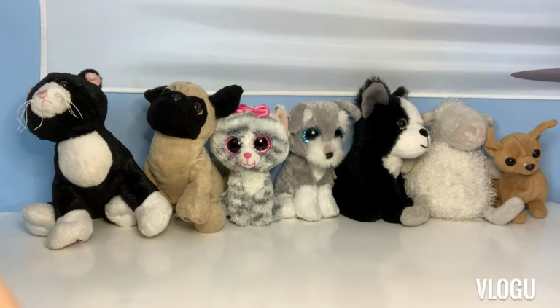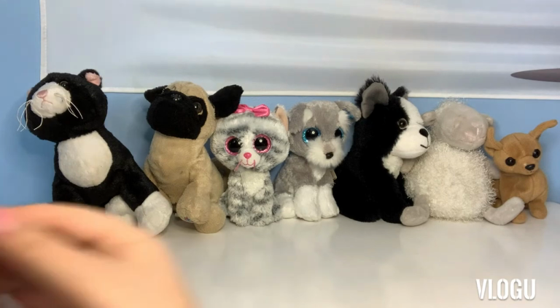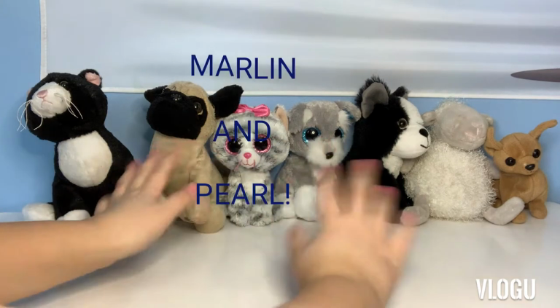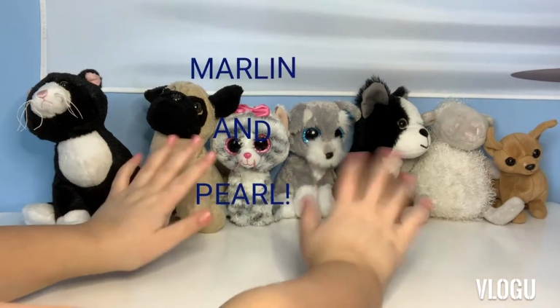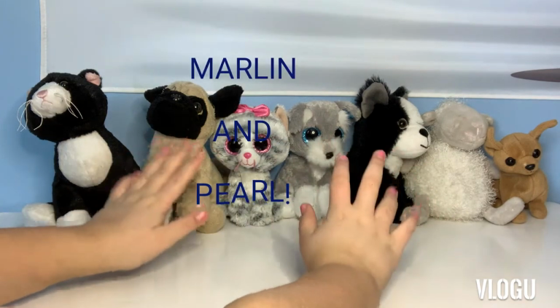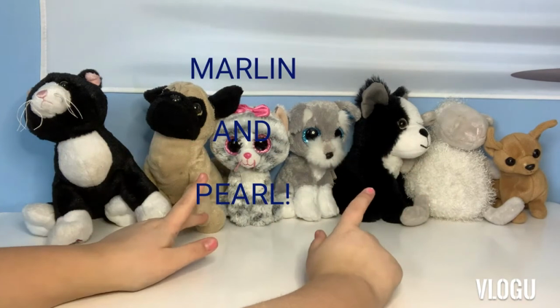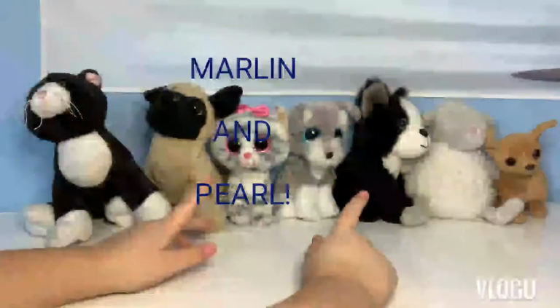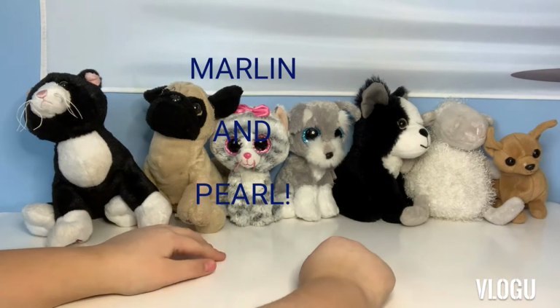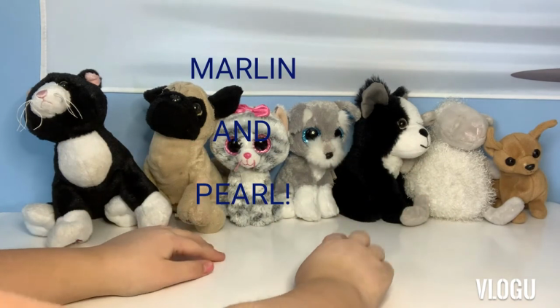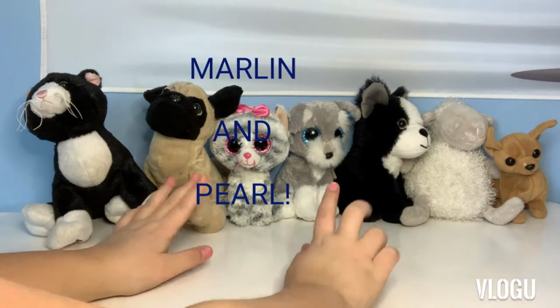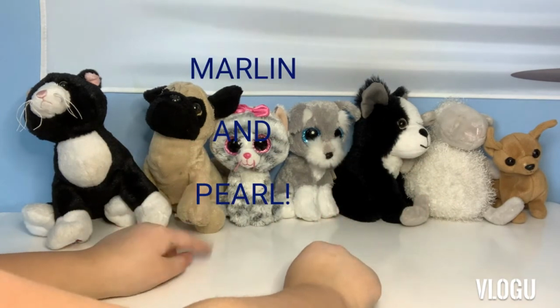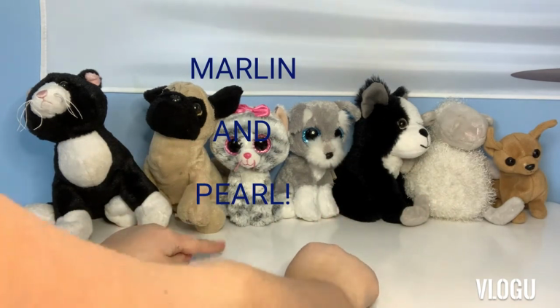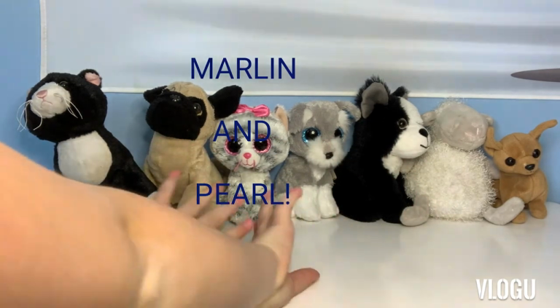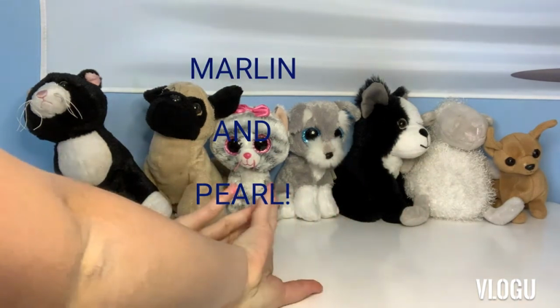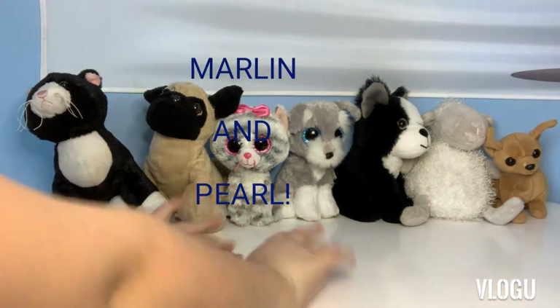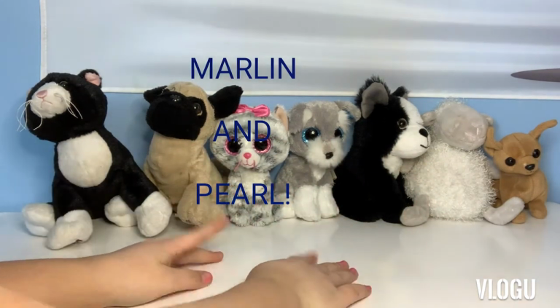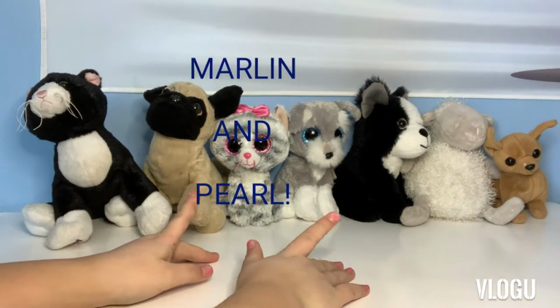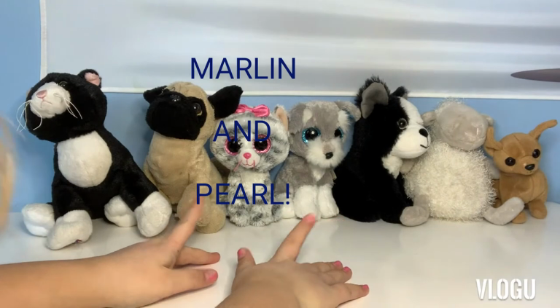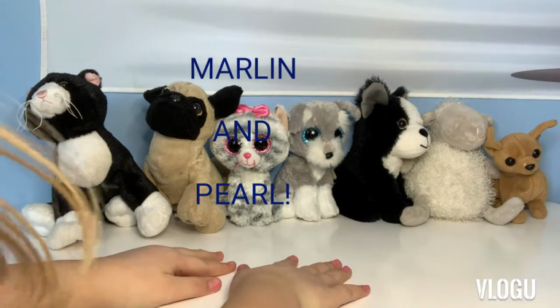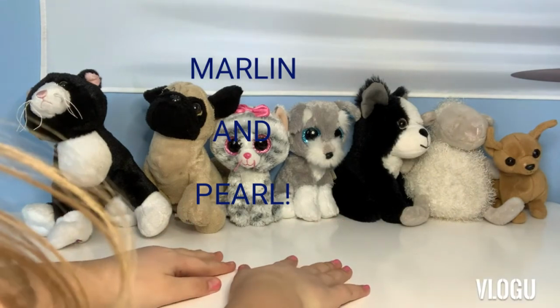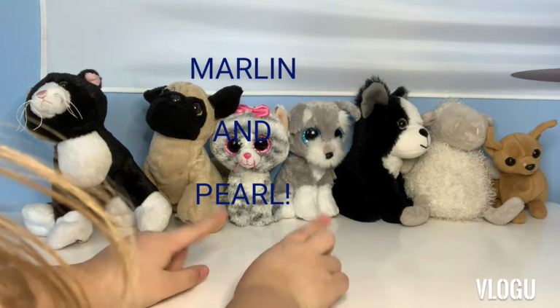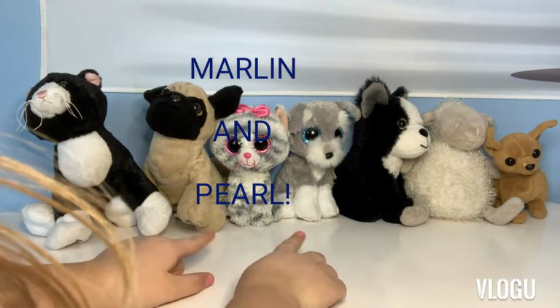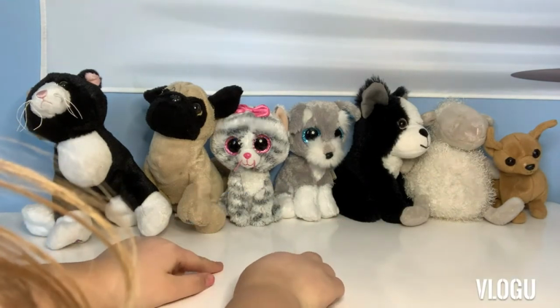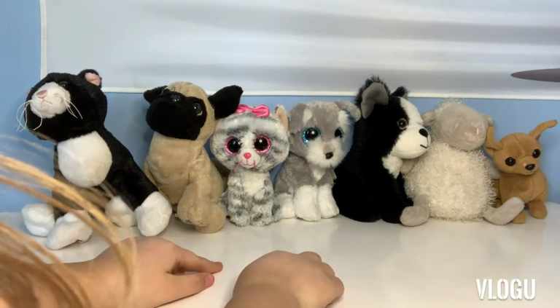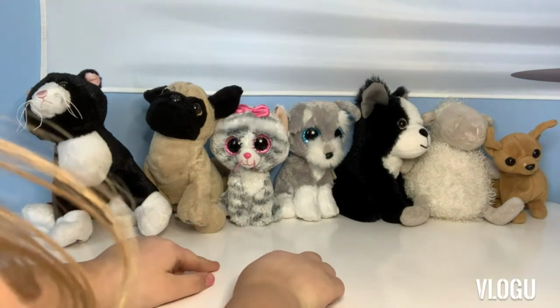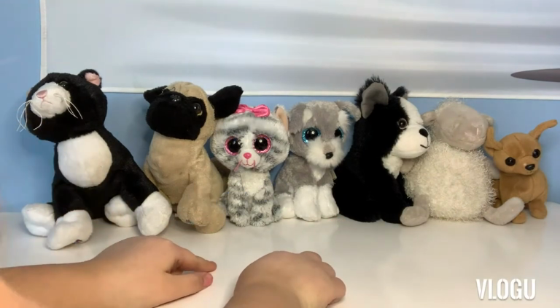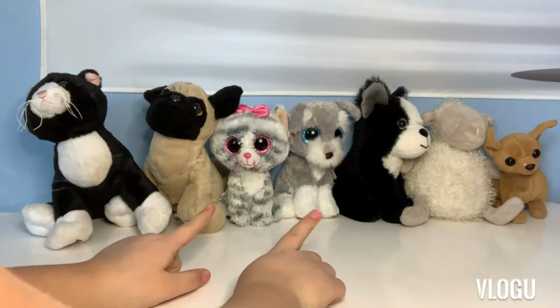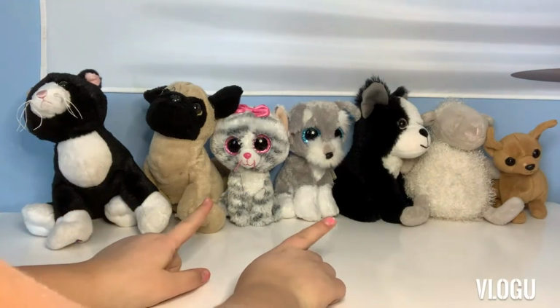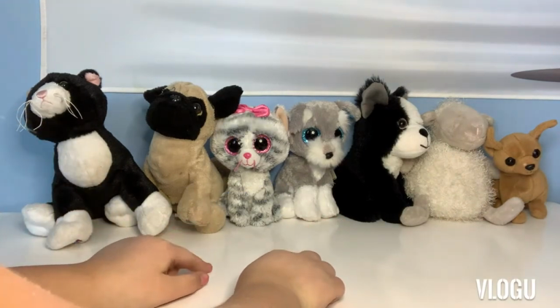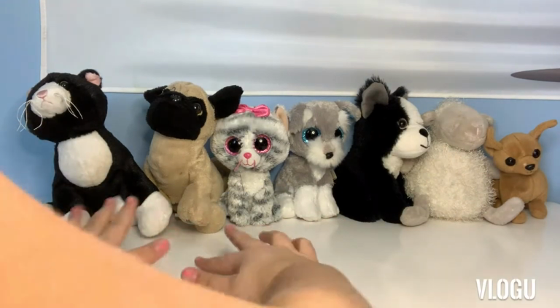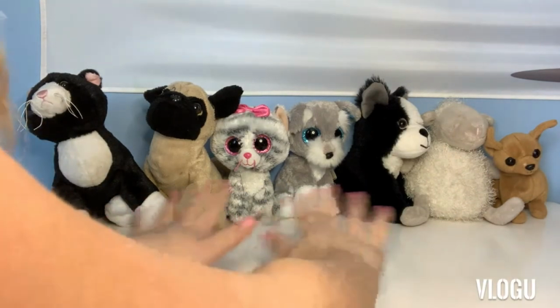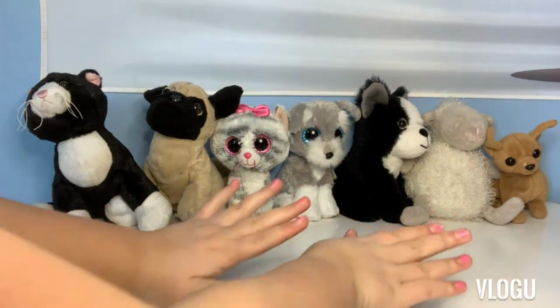Marlin and Pearl! So today, I'm going to be doing Five Surprise mini brands. So, let's go.